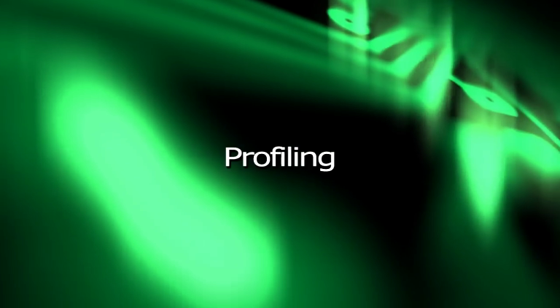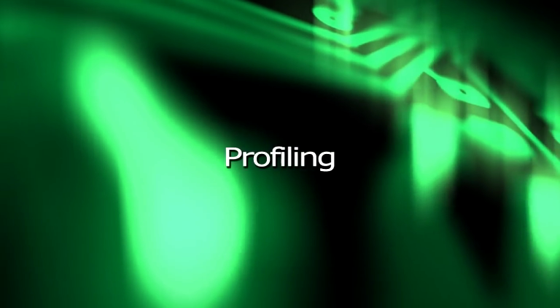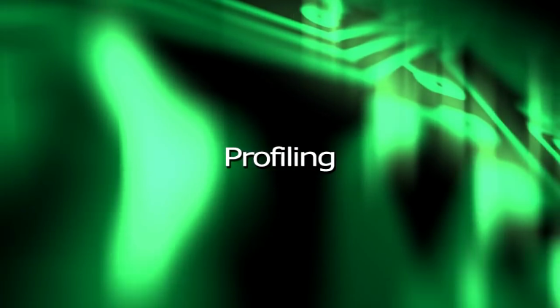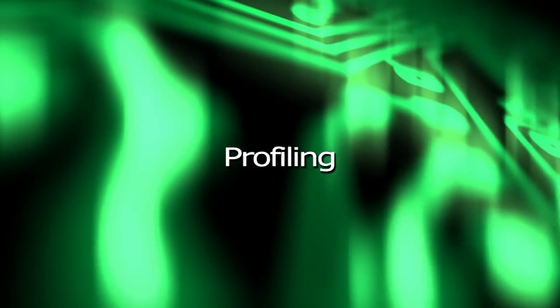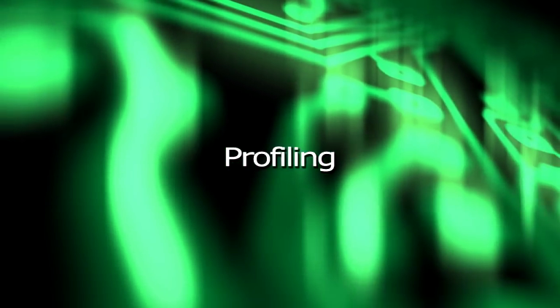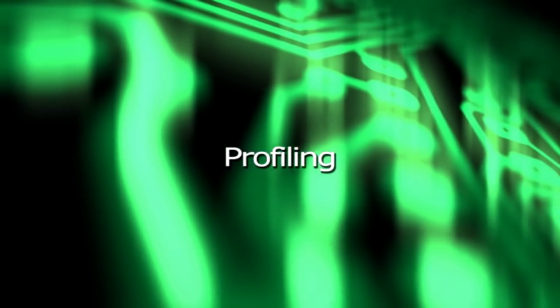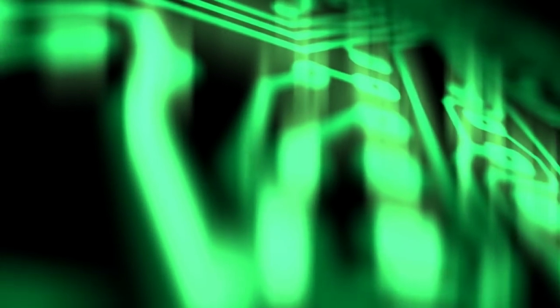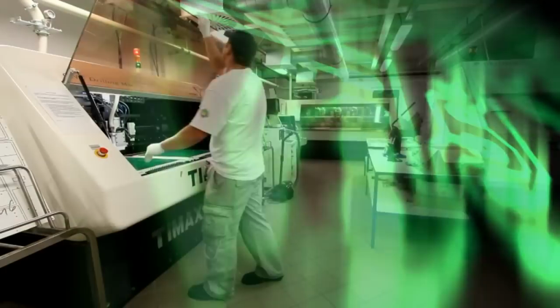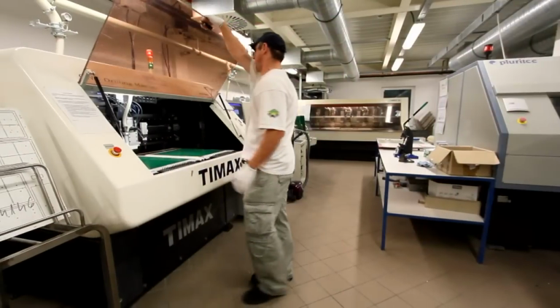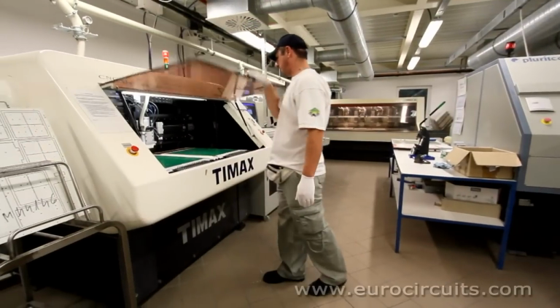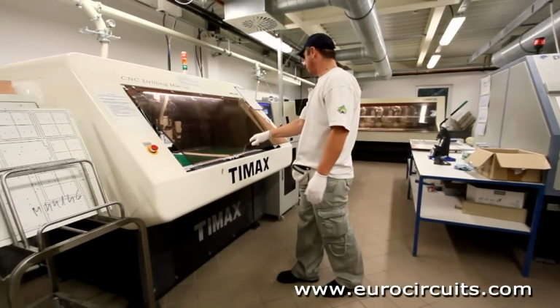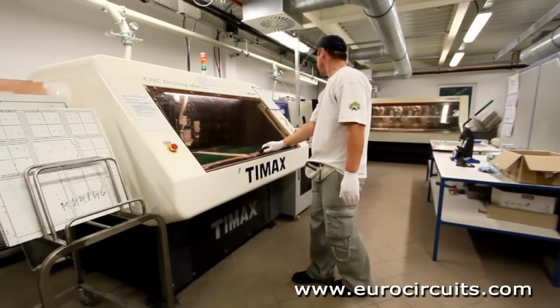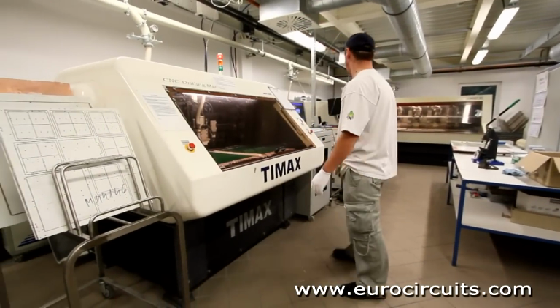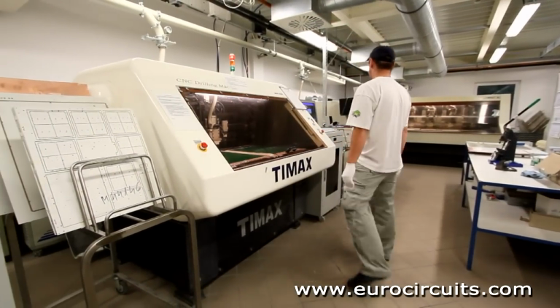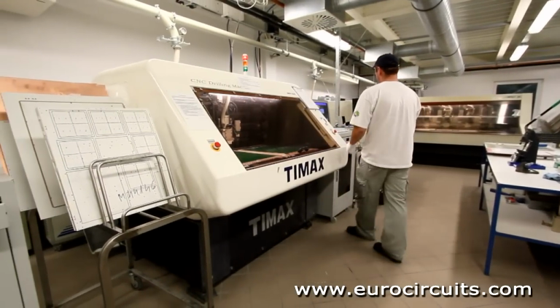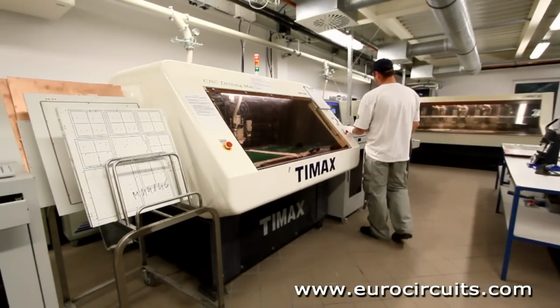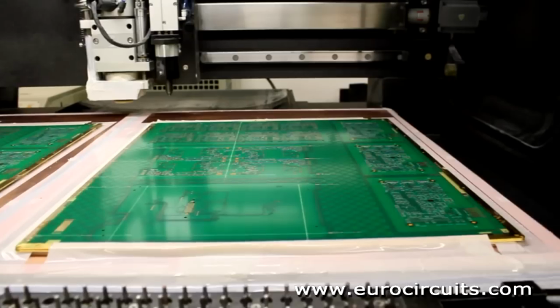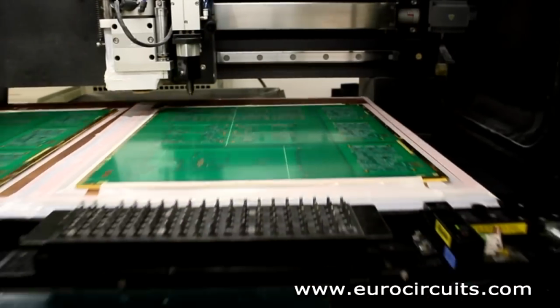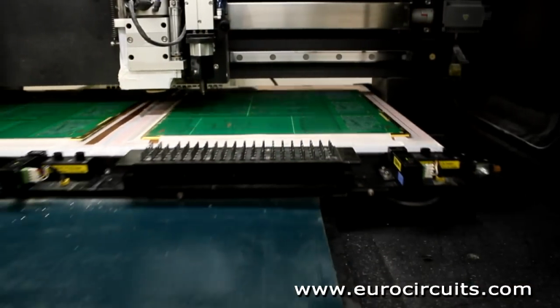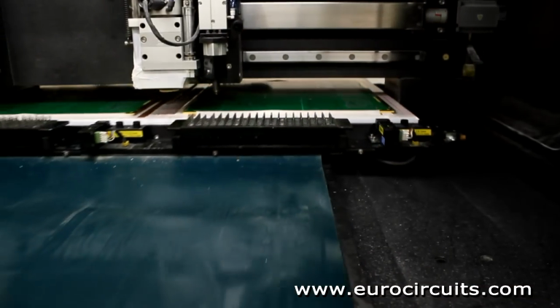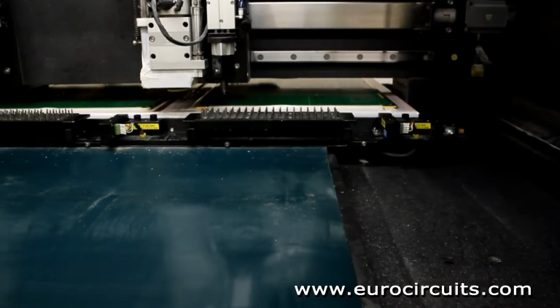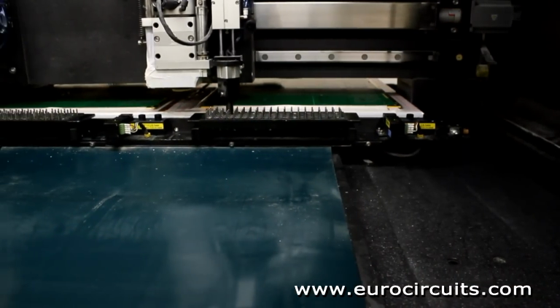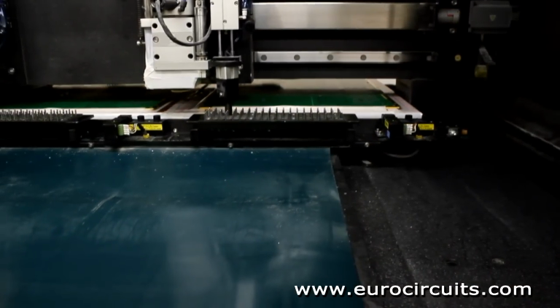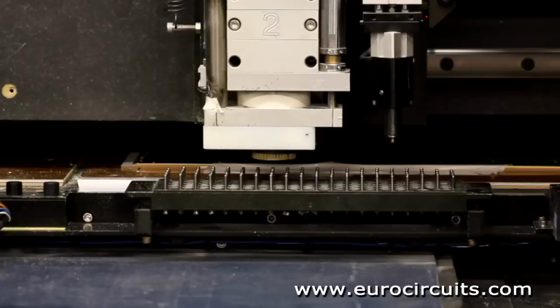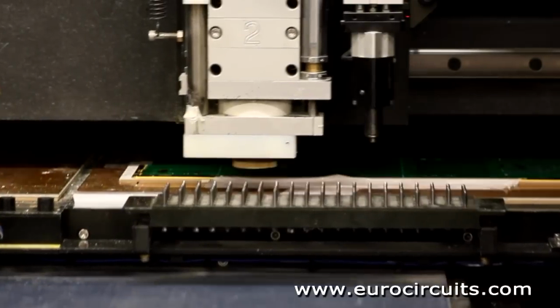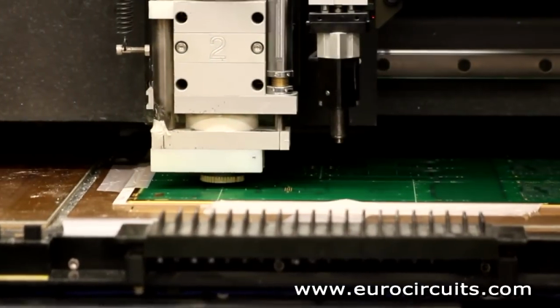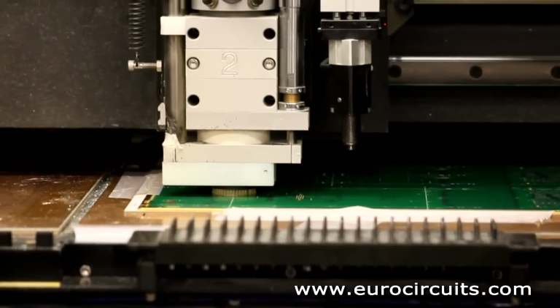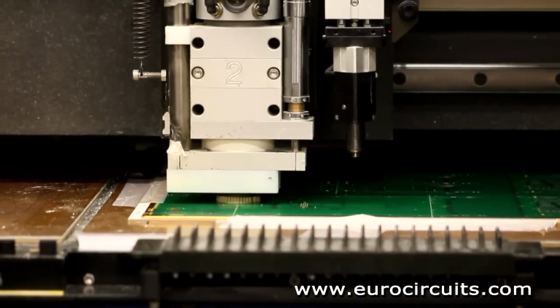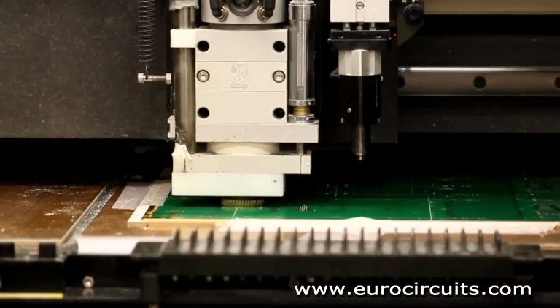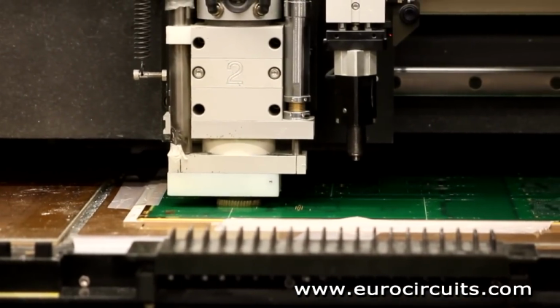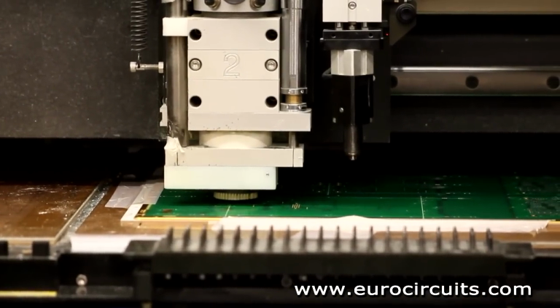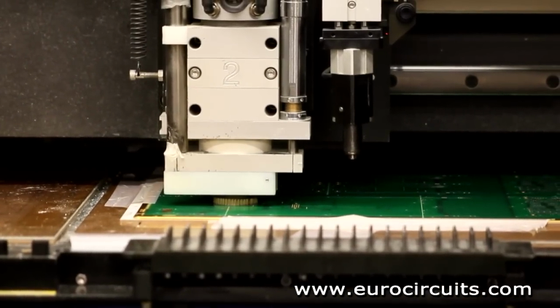Profiling. The final manufacturing stage is to profile the PCBs and cut them out of the production panel. For this we use a computer controlled milling machine, or a router.